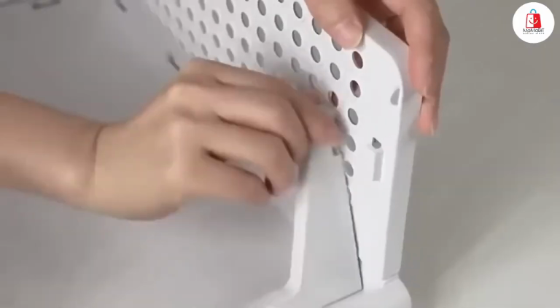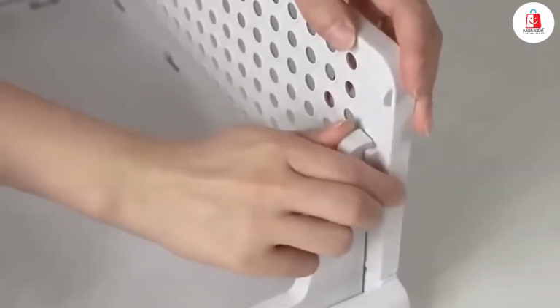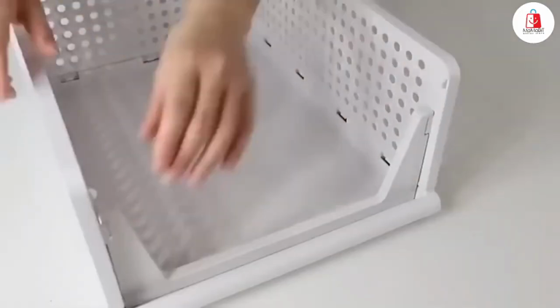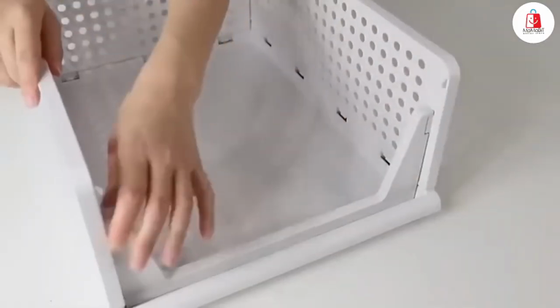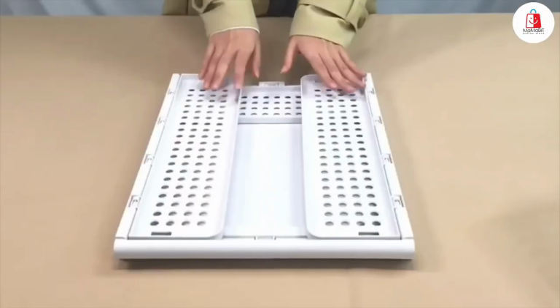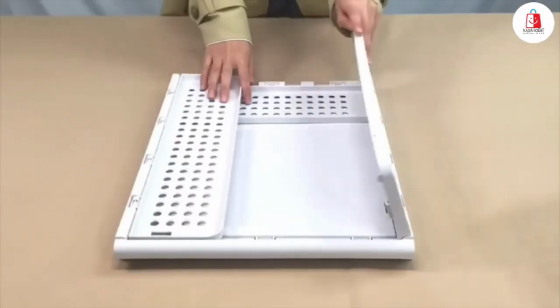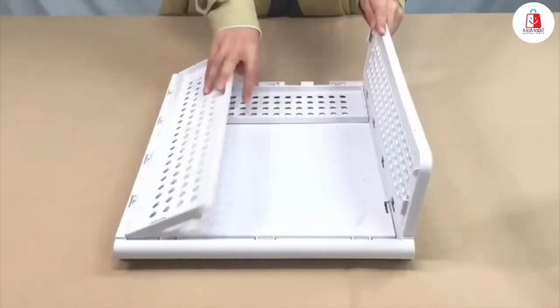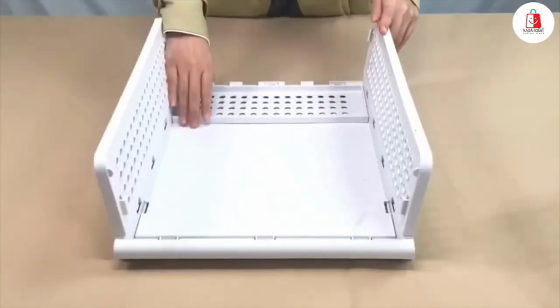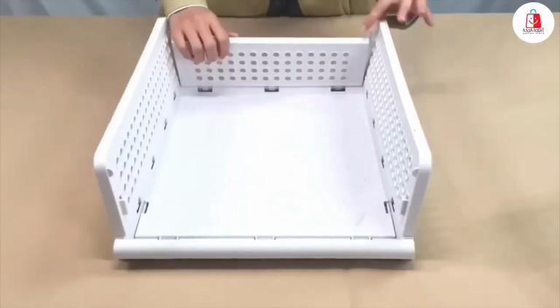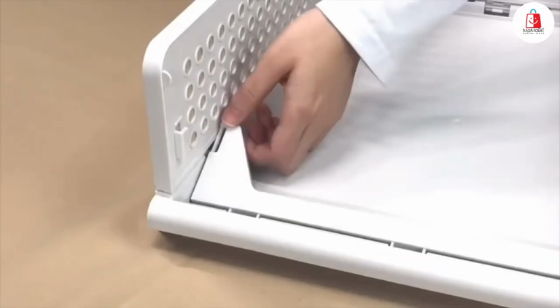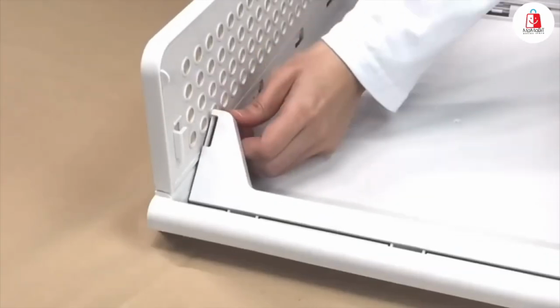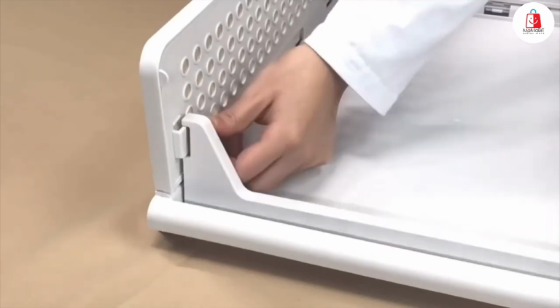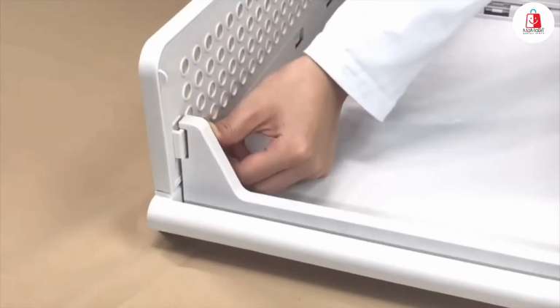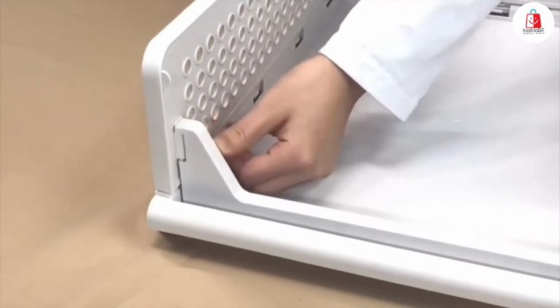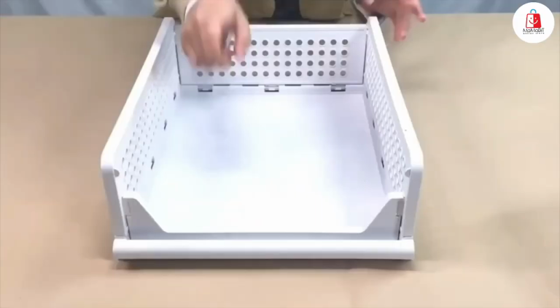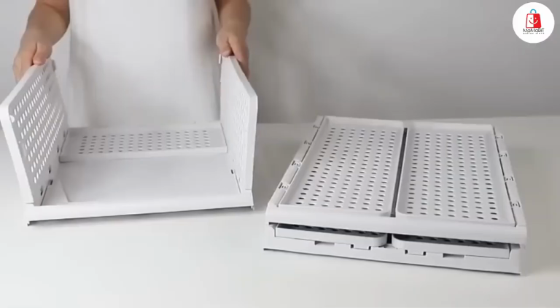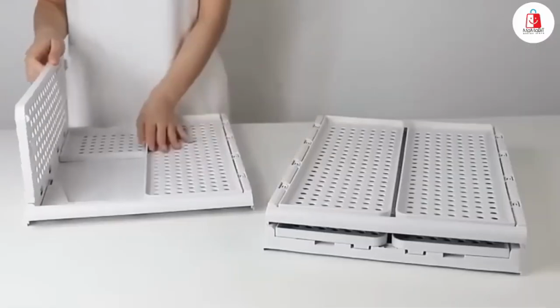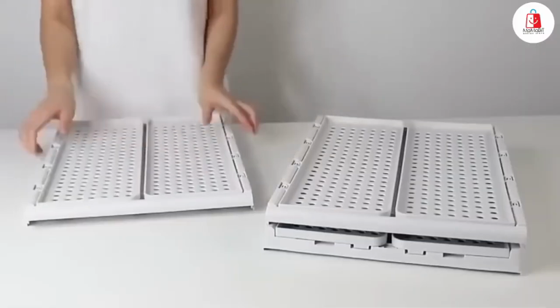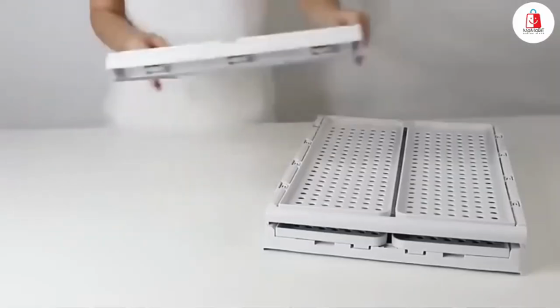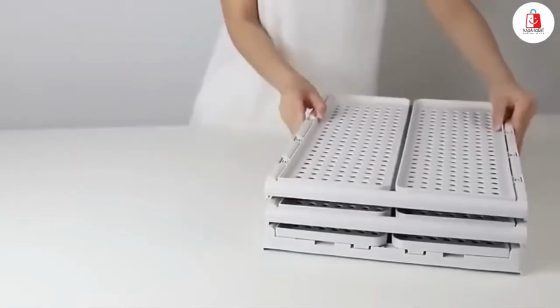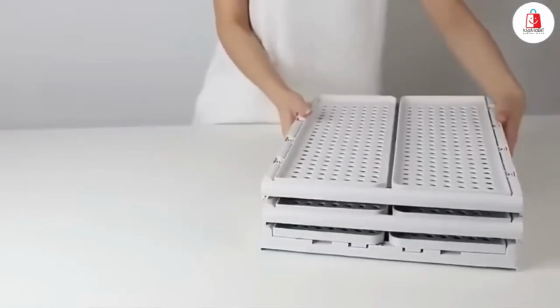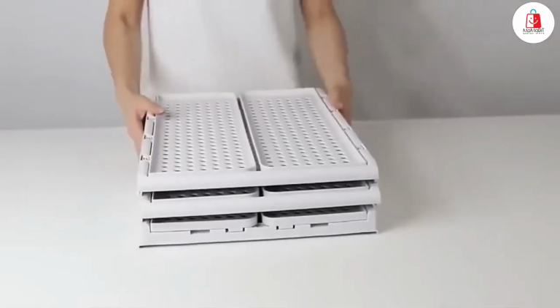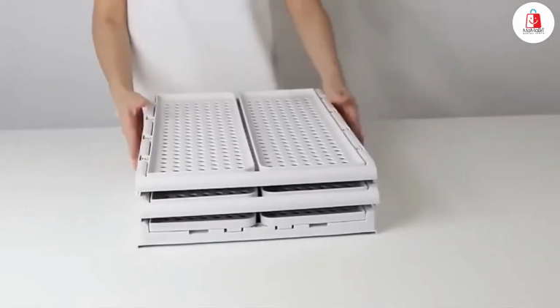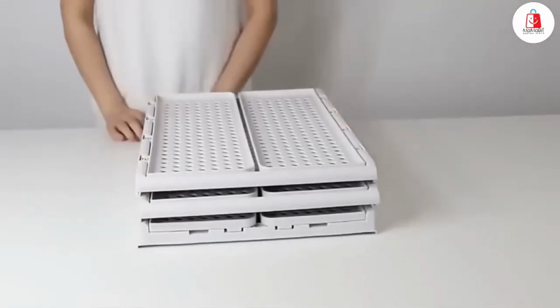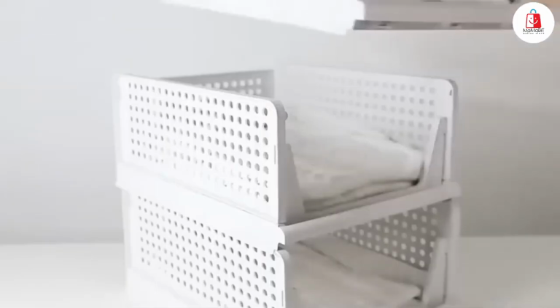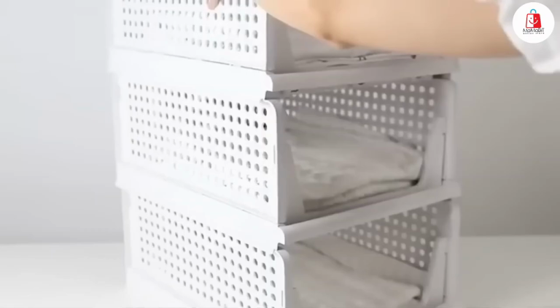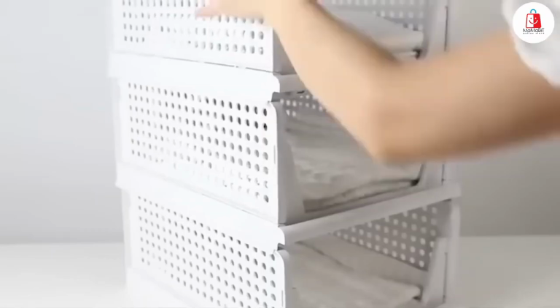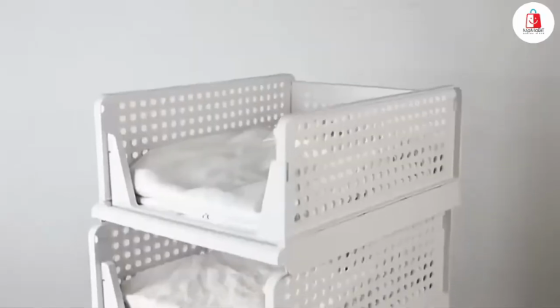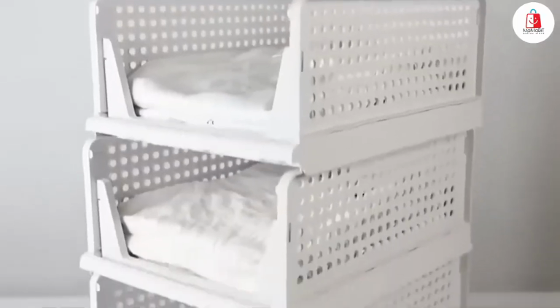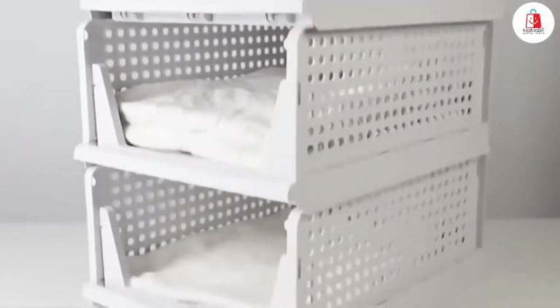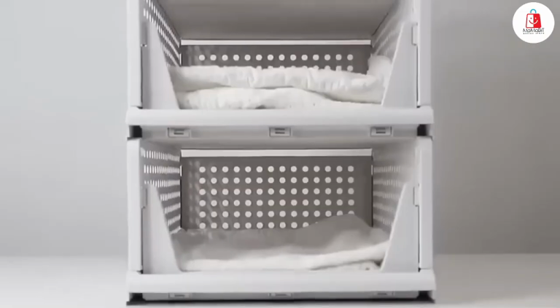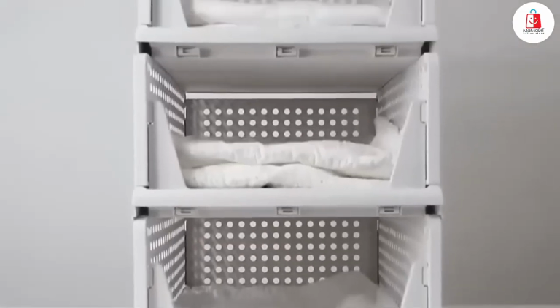Setting them up takes just seconds — simply snap the panels together, no assembly needed. And when you're not using them, they fold flat, making it super easy to store under the bed or in a closet. Ideal for any room, from the bedroom to the office.